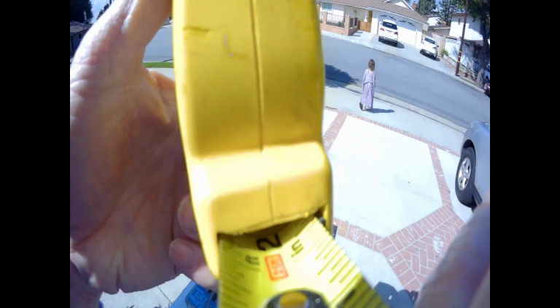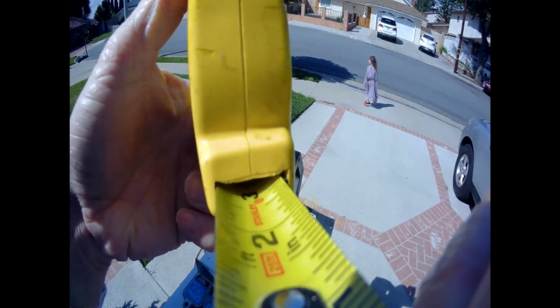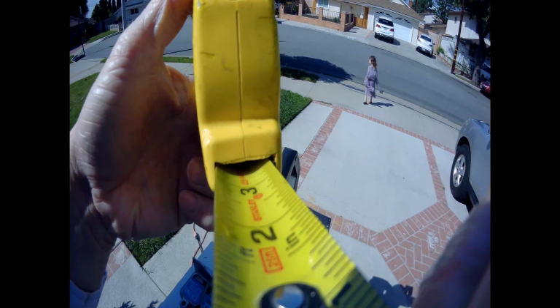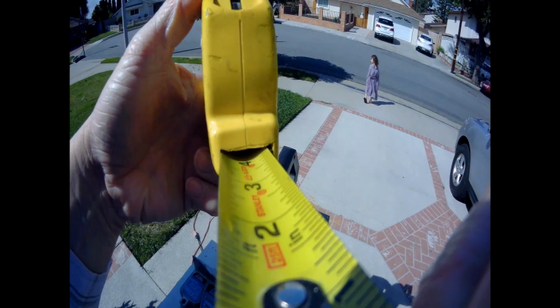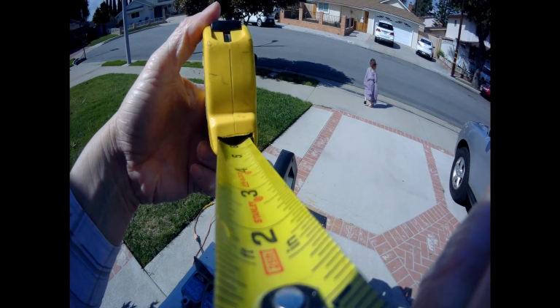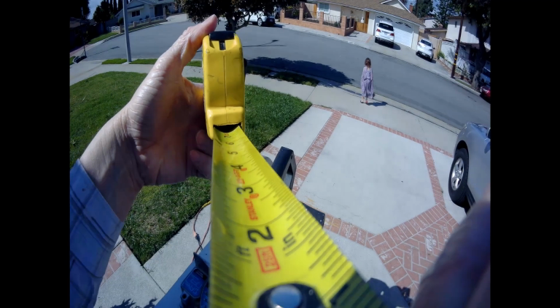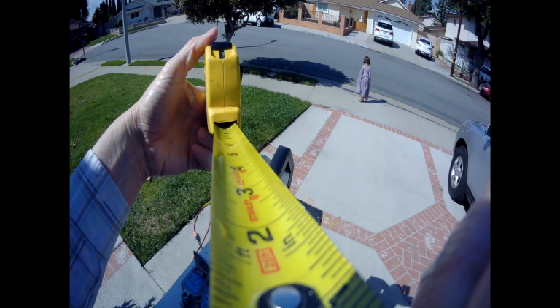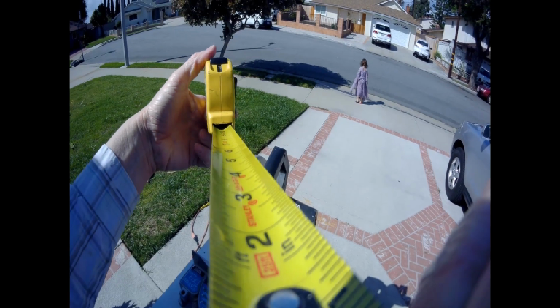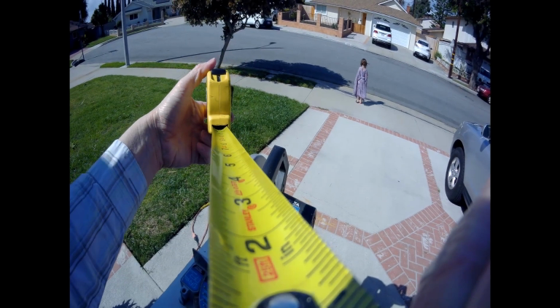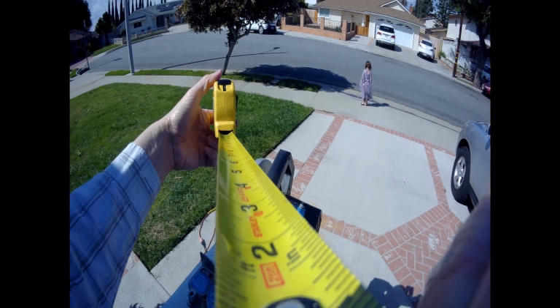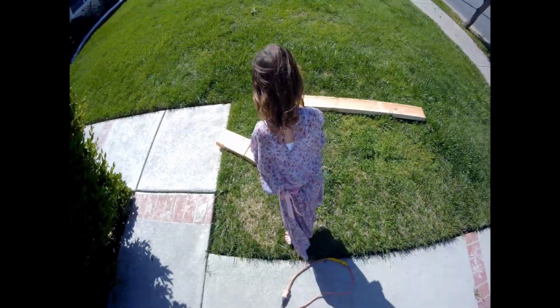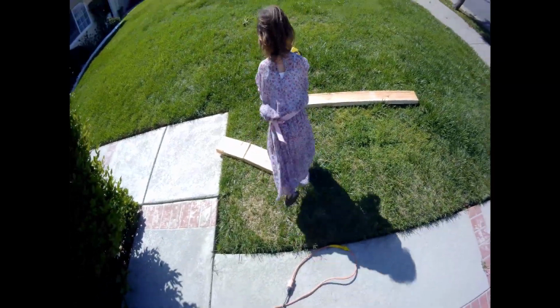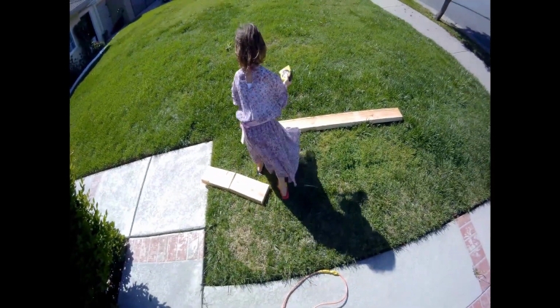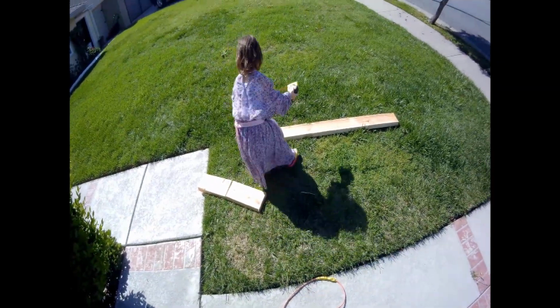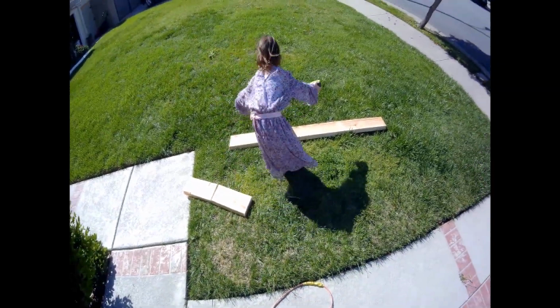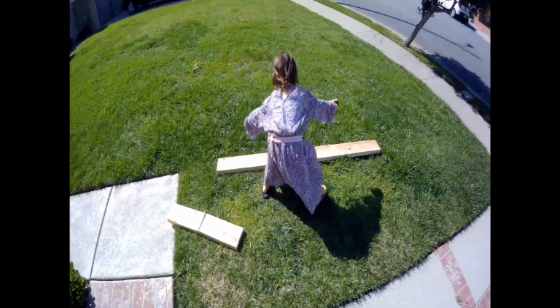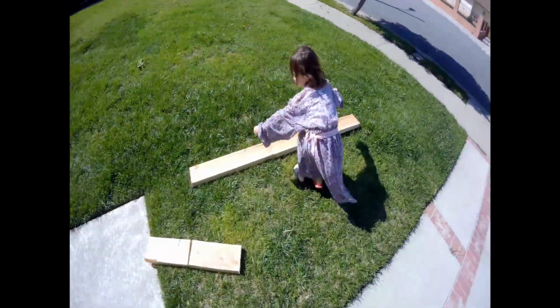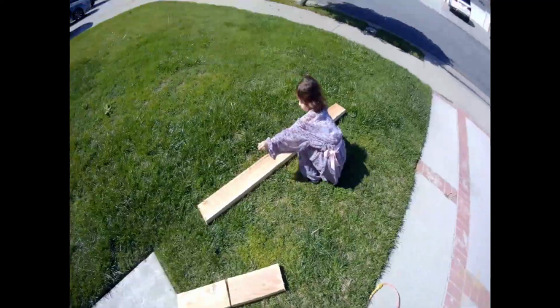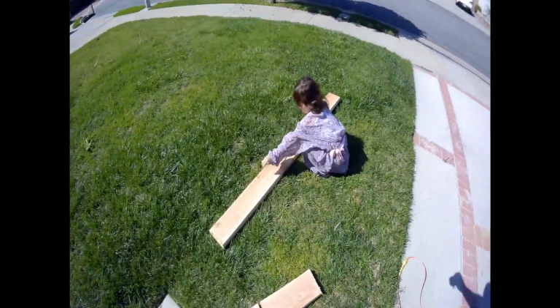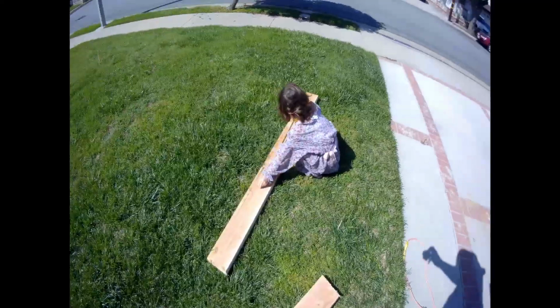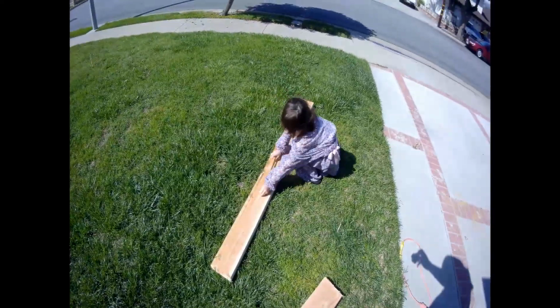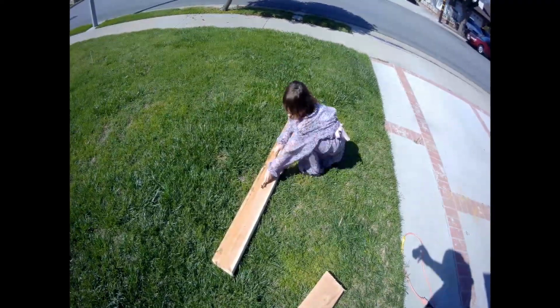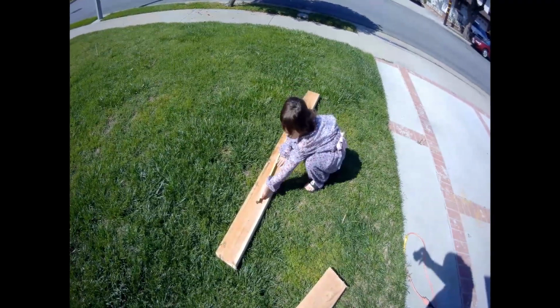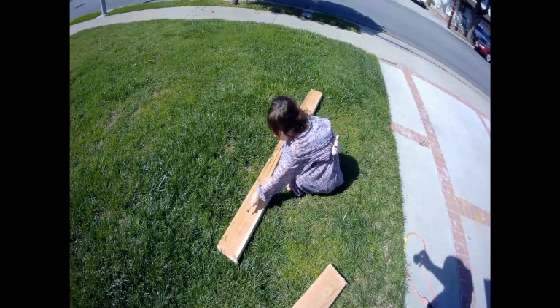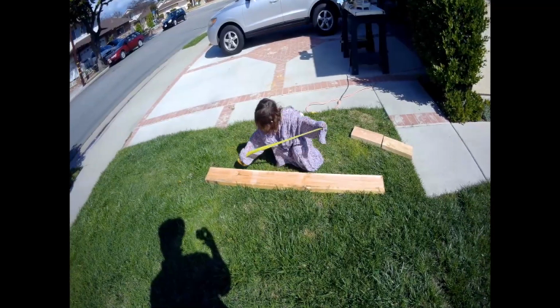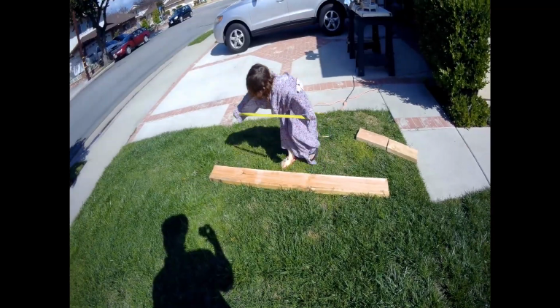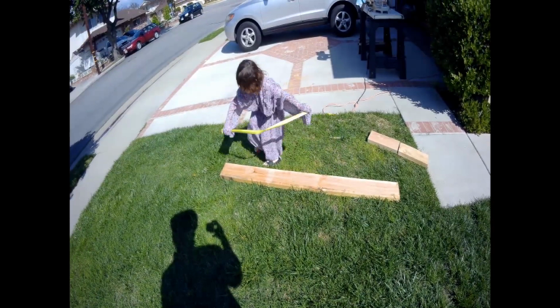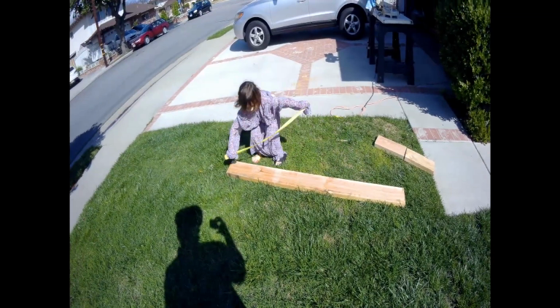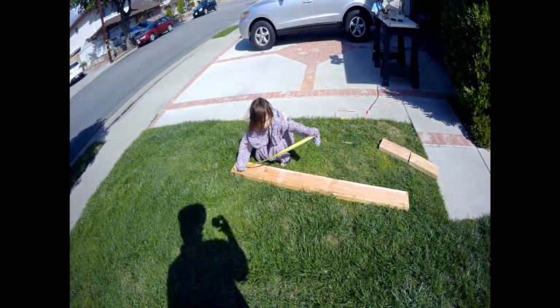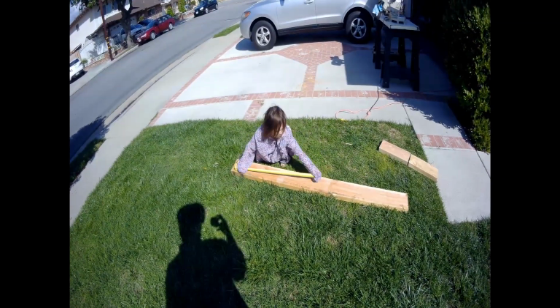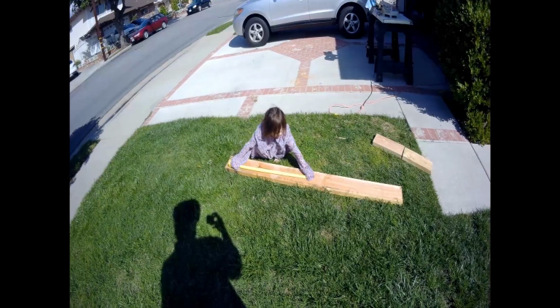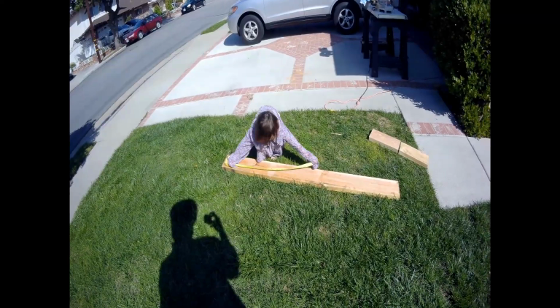We are going to need a tape measure. As my assistant here is demonstrating, we are going to measure out how long our pieces are before we cut.